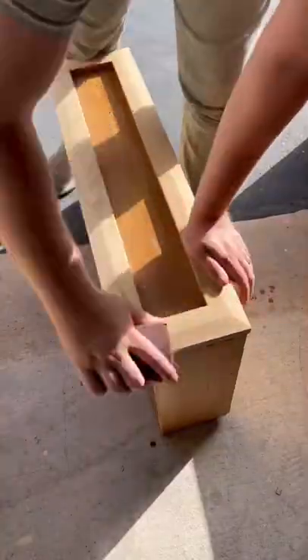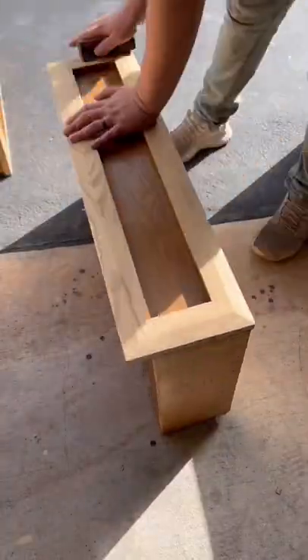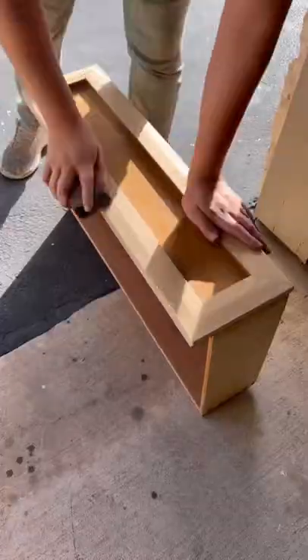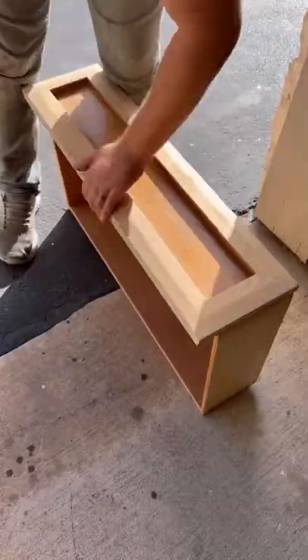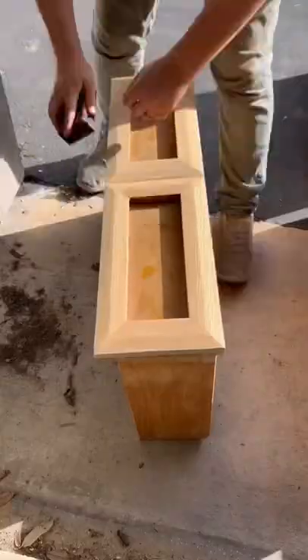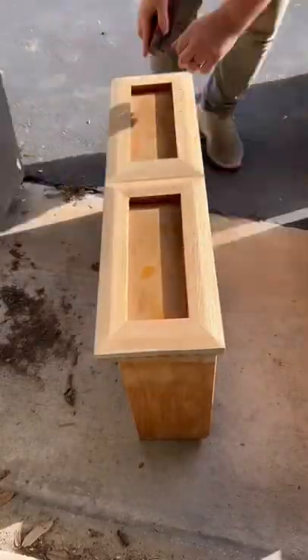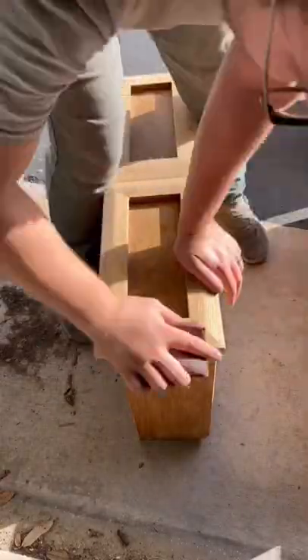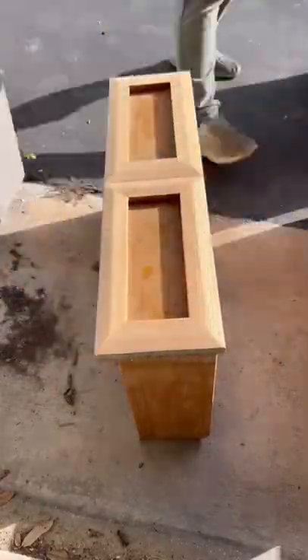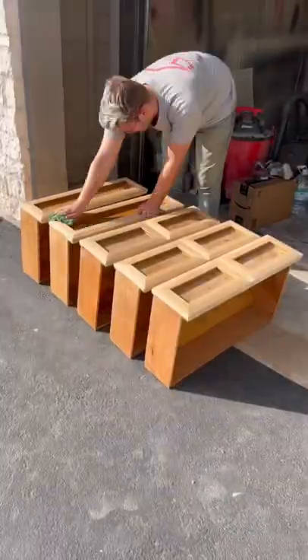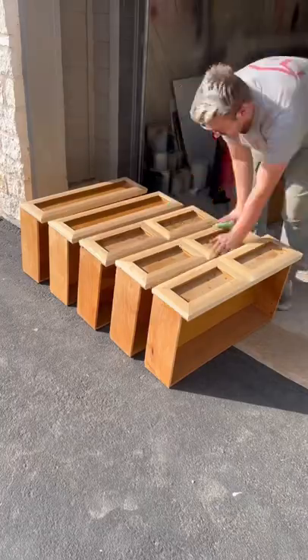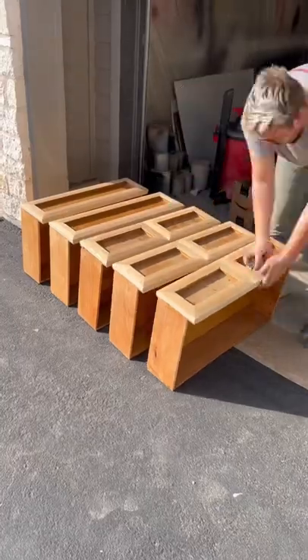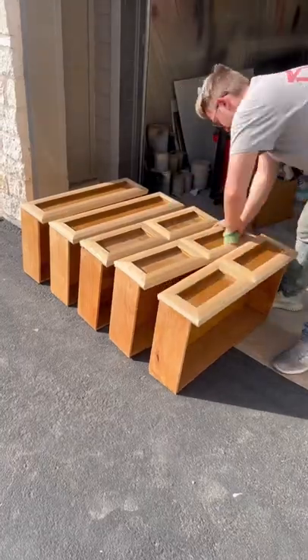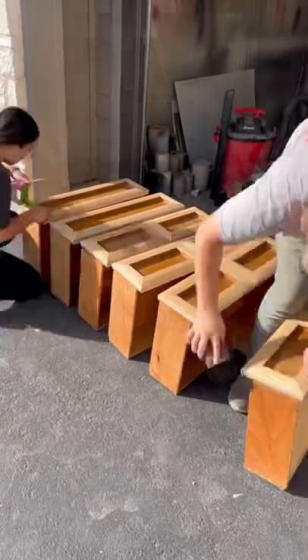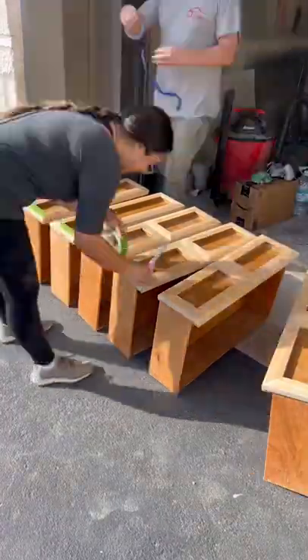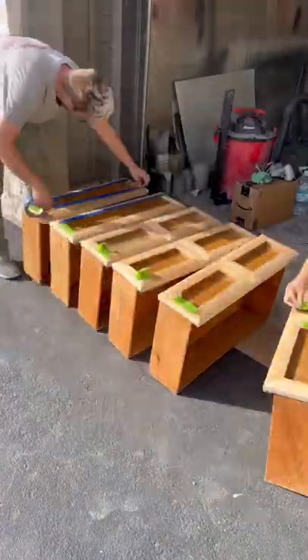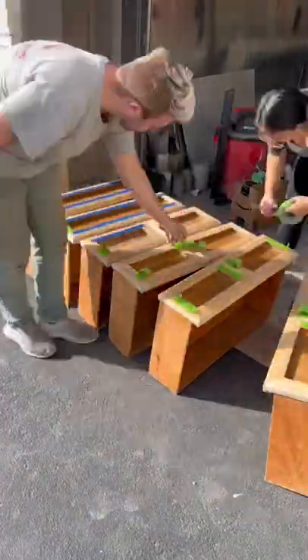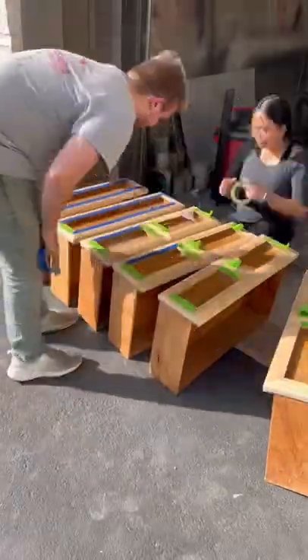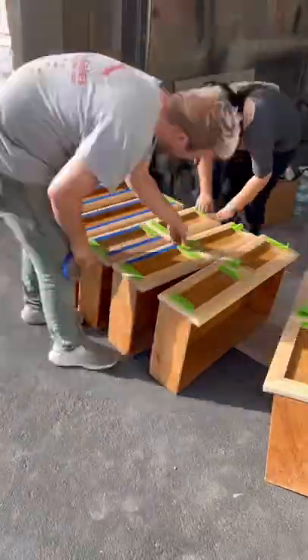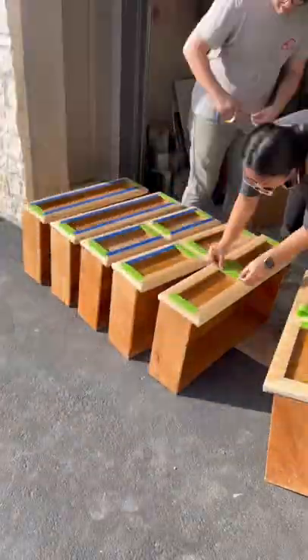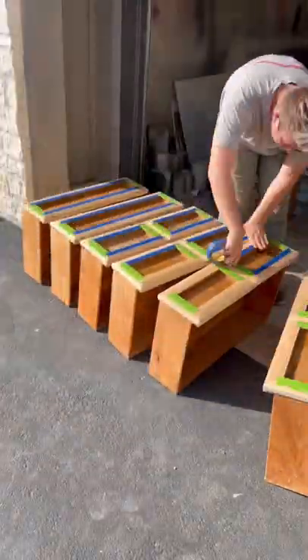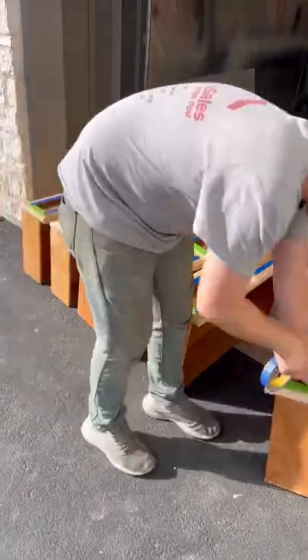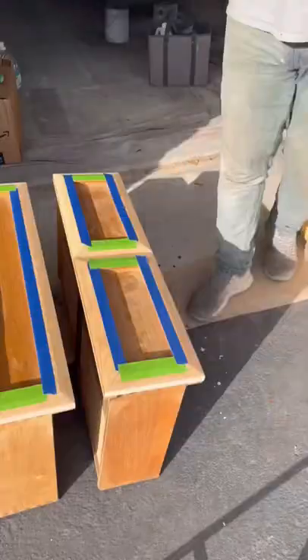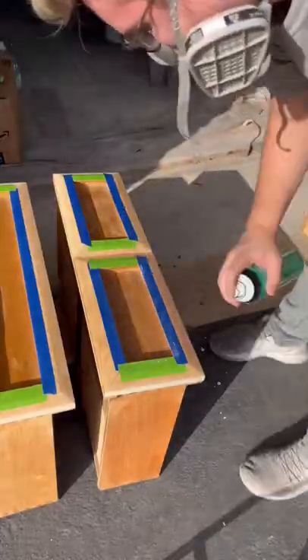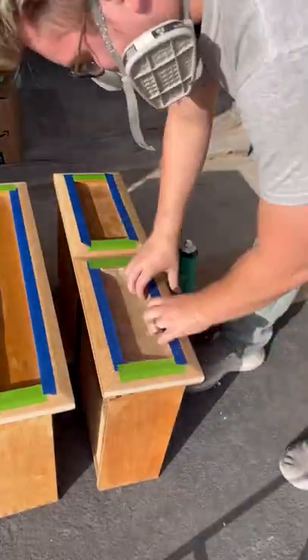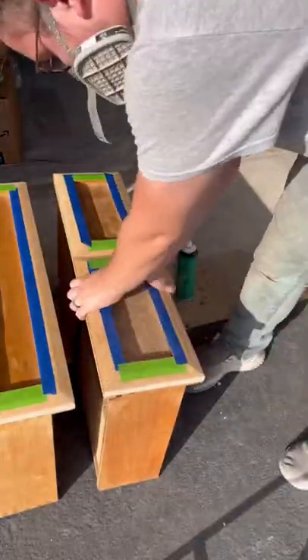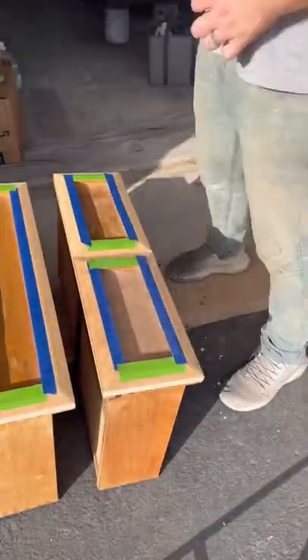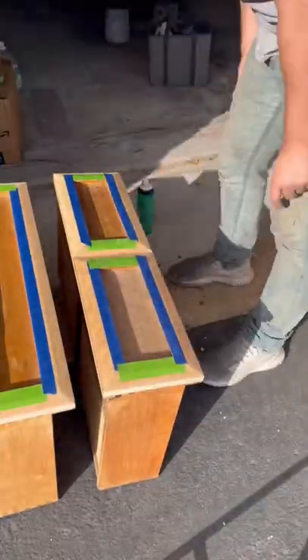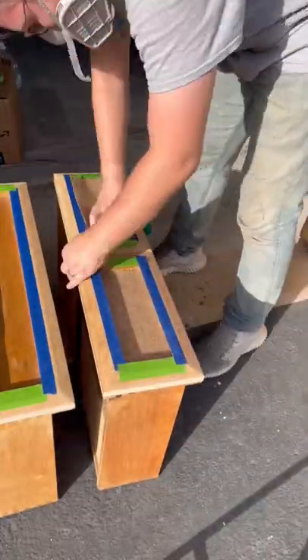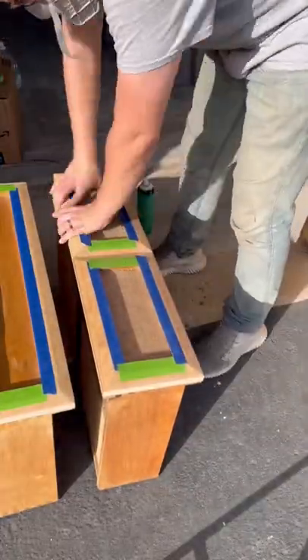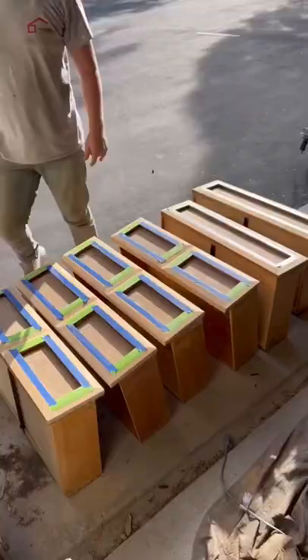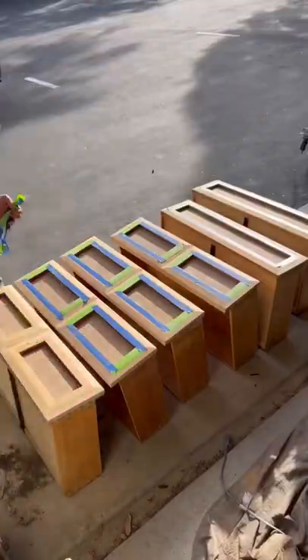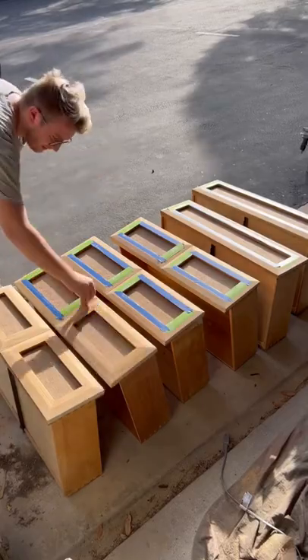After that, it was time to attach the burlap to the drawer fronts, so we taped off everything surrounding those boxes on the drawers. To attach the burlap, this time we used 3M acrylic adhesive, and I can confidently say this is the easiest way to do it. We've tried other ways, and it was a disaster.